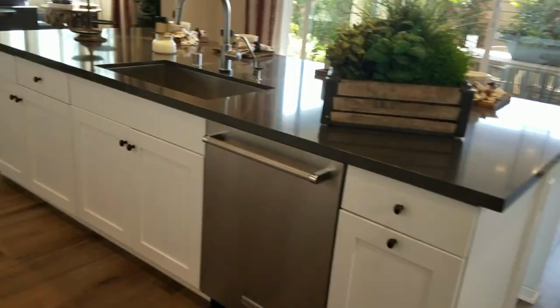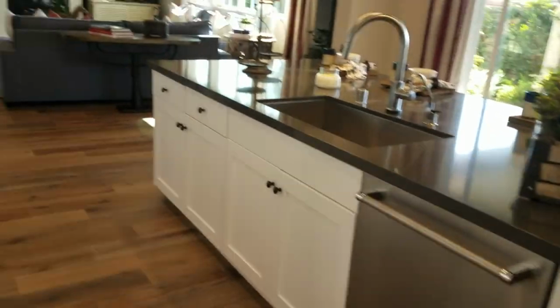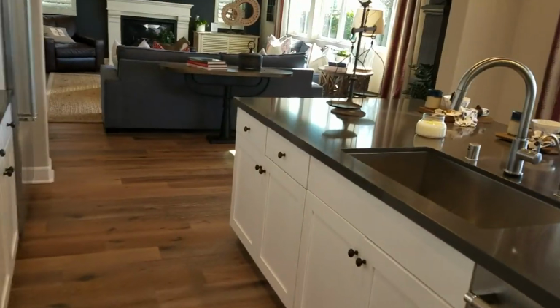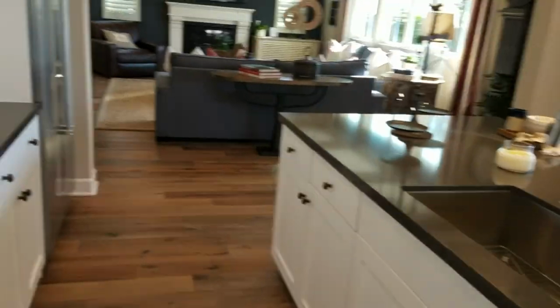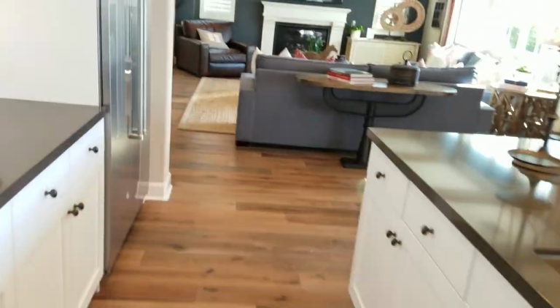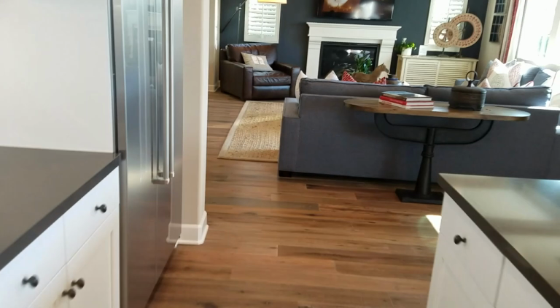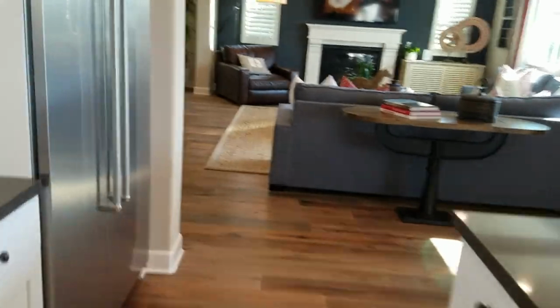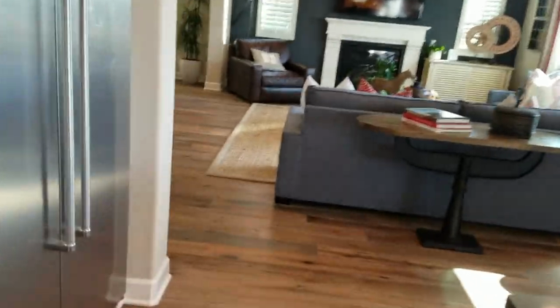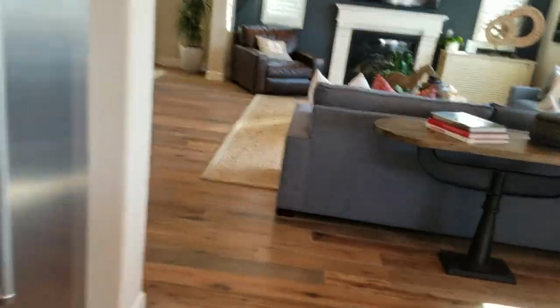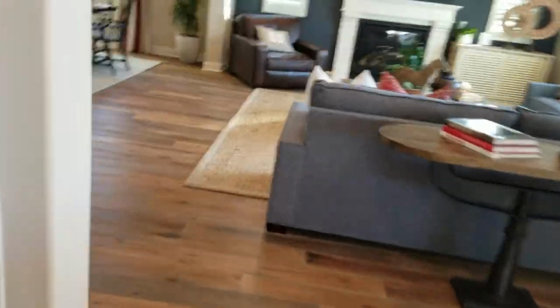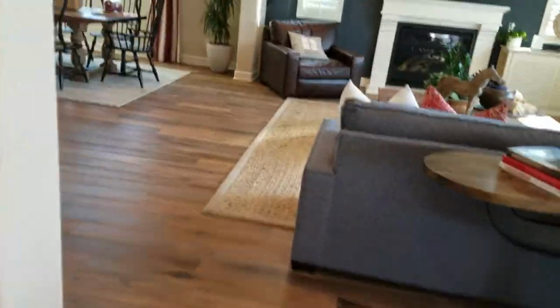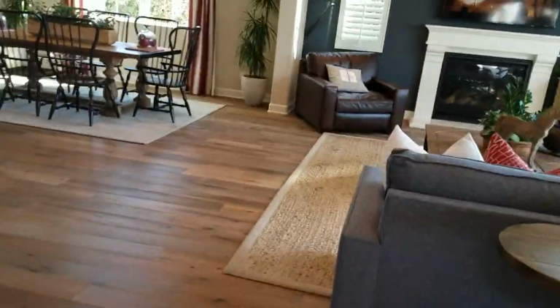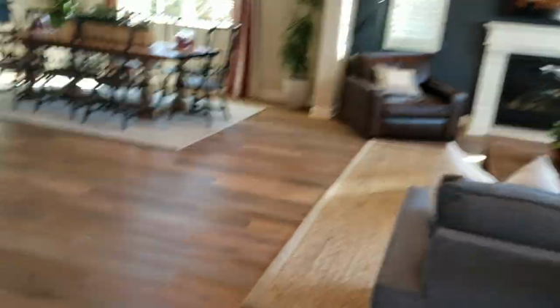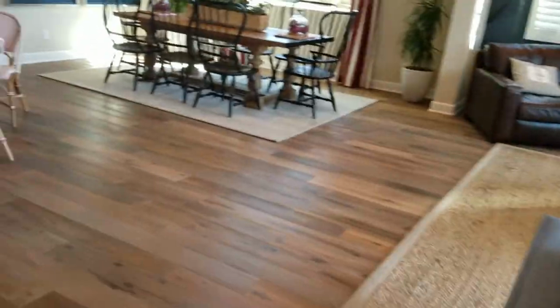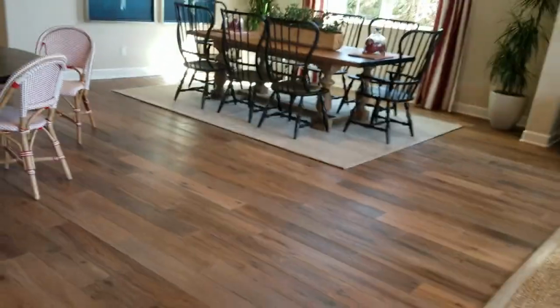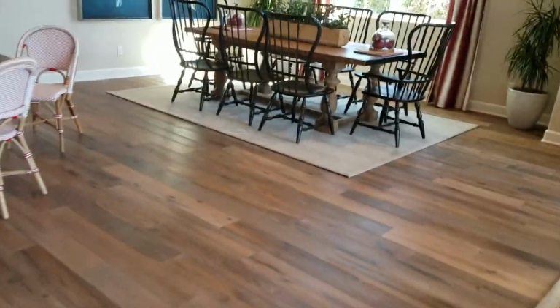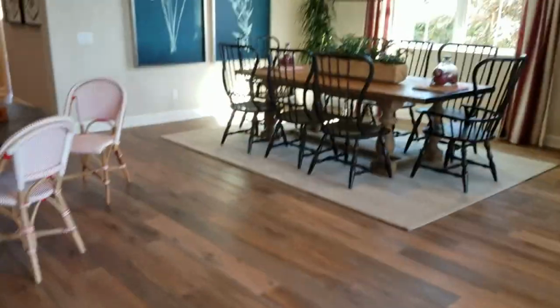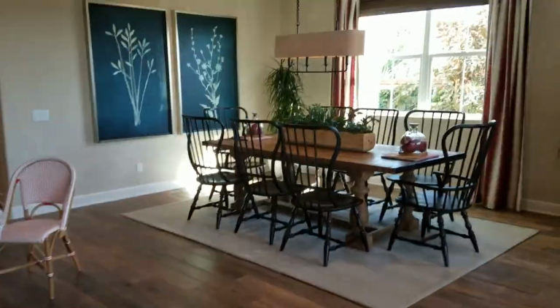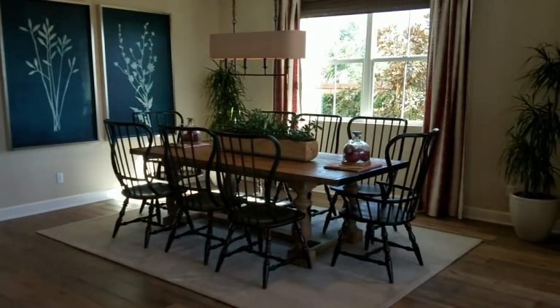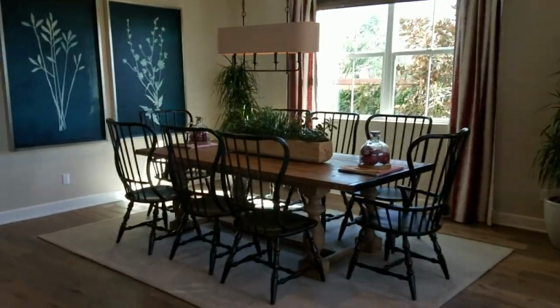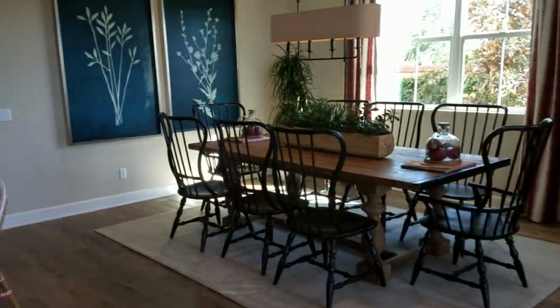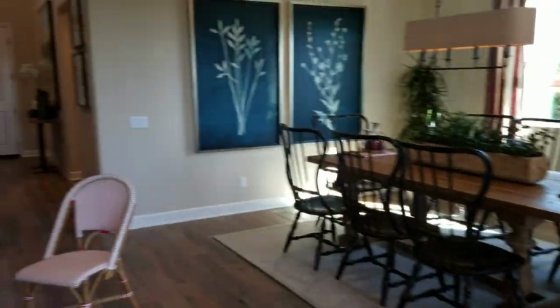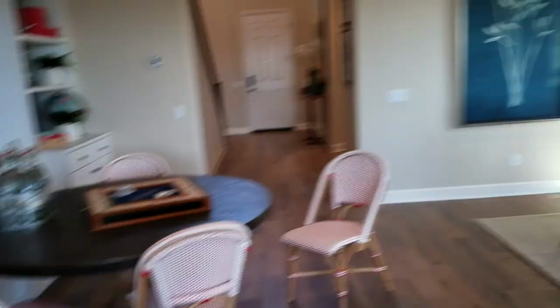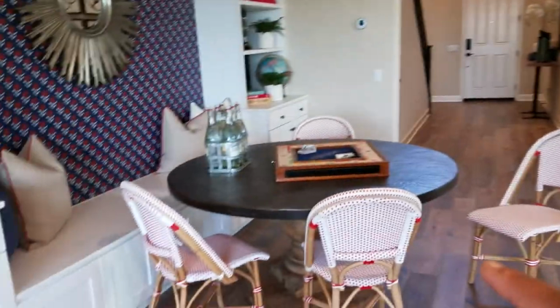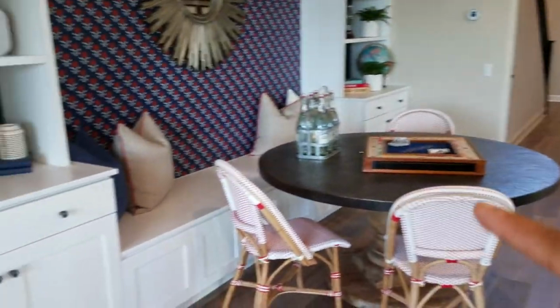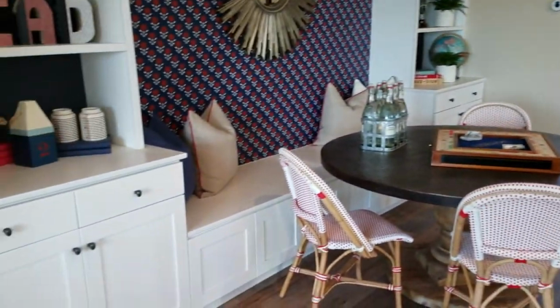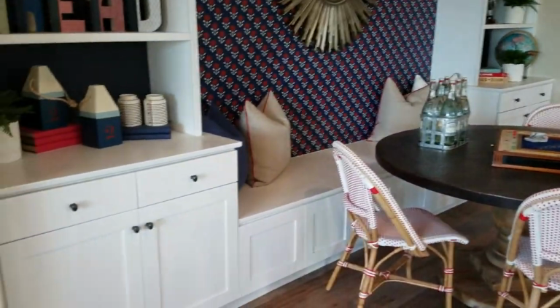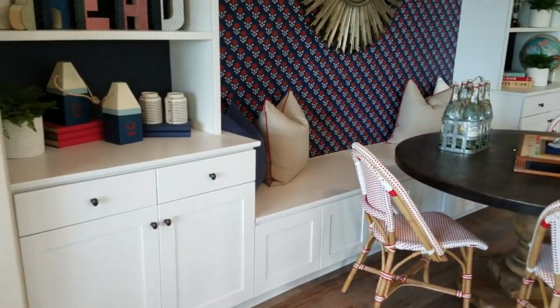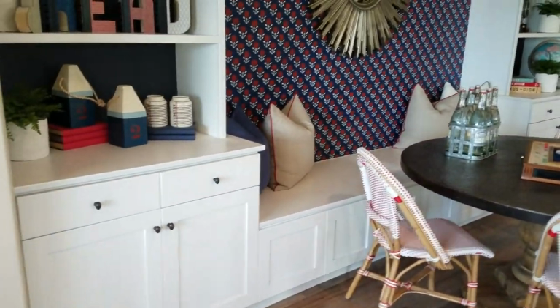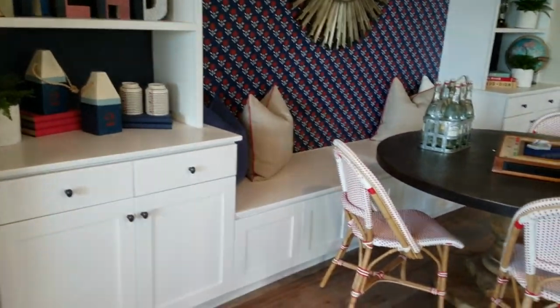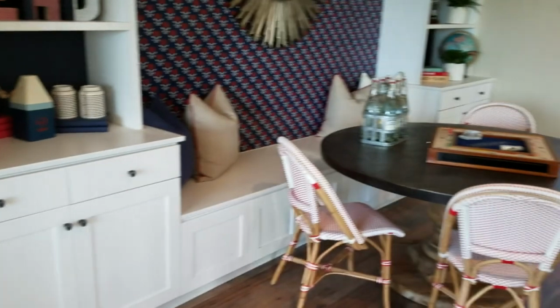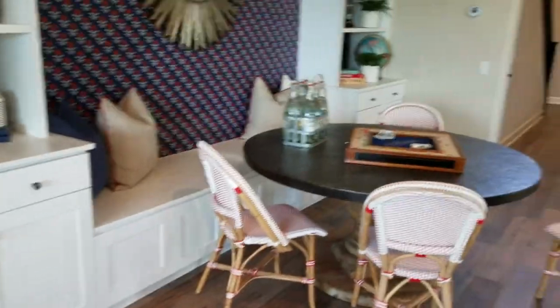That butler's pantry needs to be on this side, because obviously the dining room is over here. I would have put this on the other side of the kitchen, but I definitely would have just put this on the other side of the kitchen for sure.